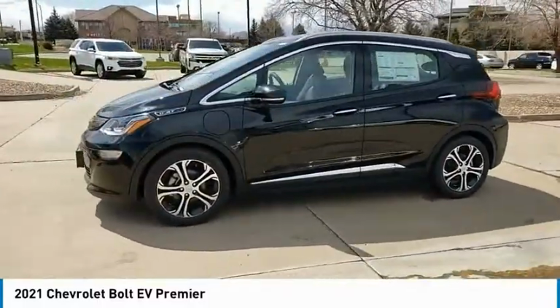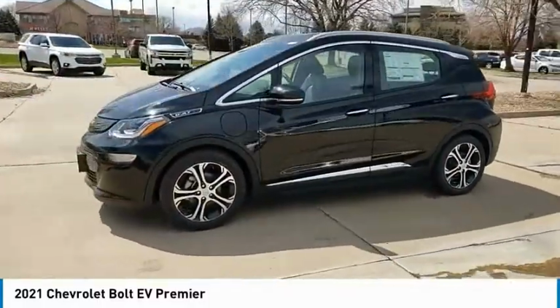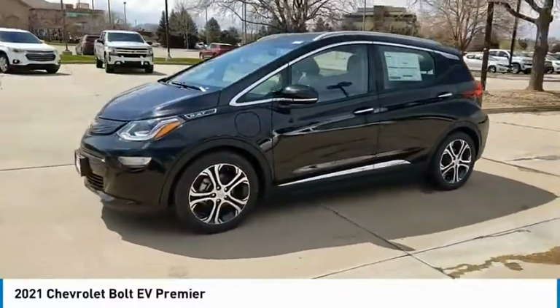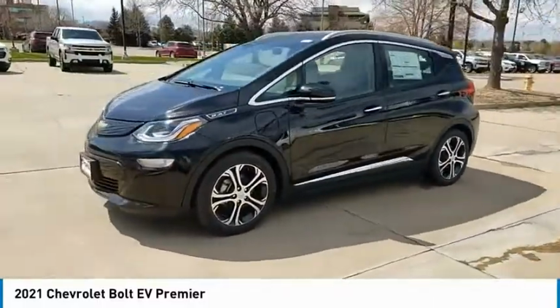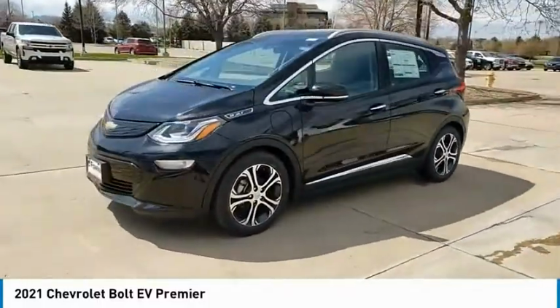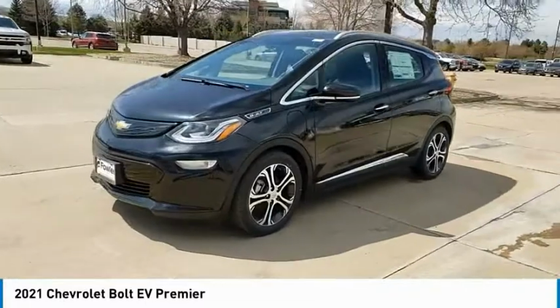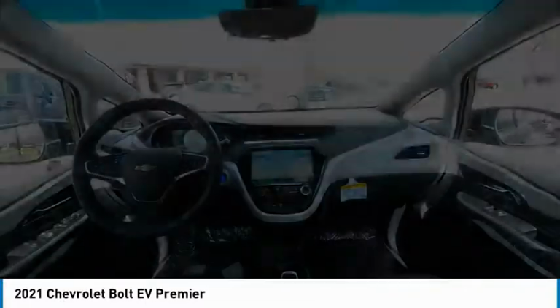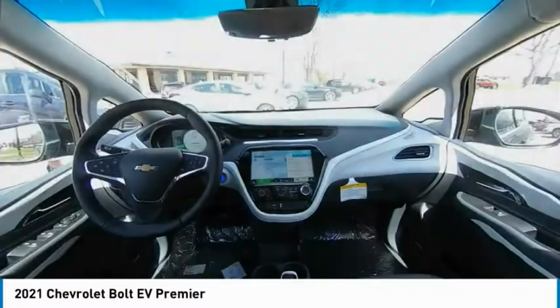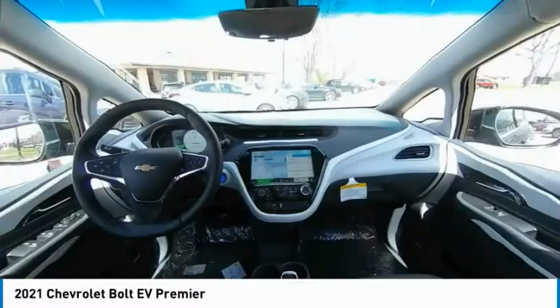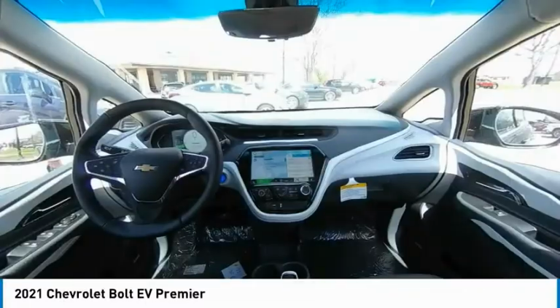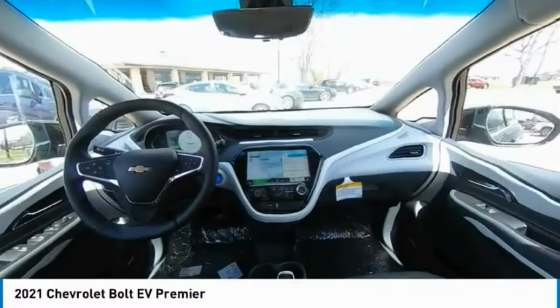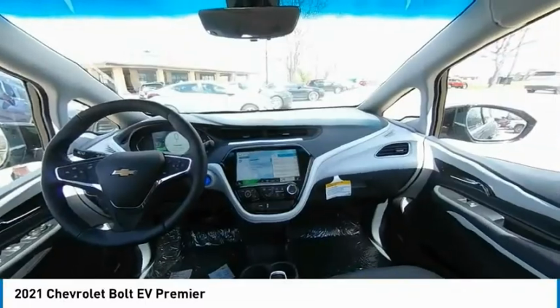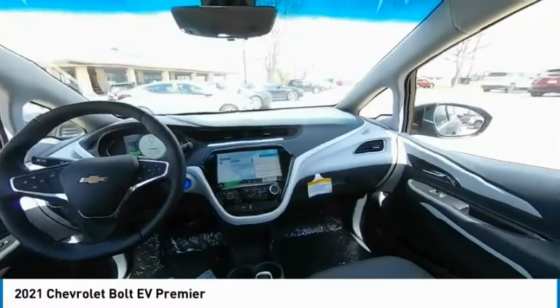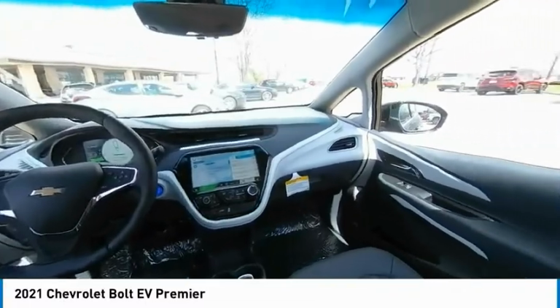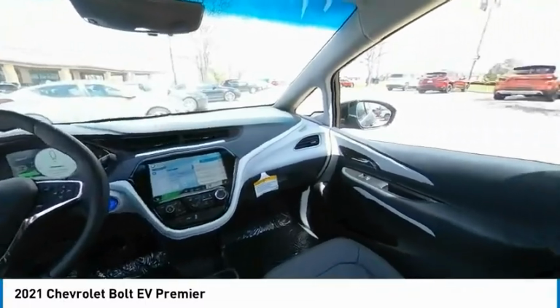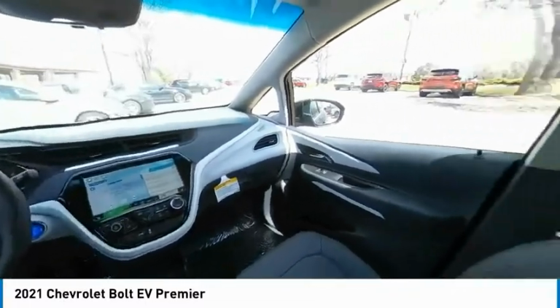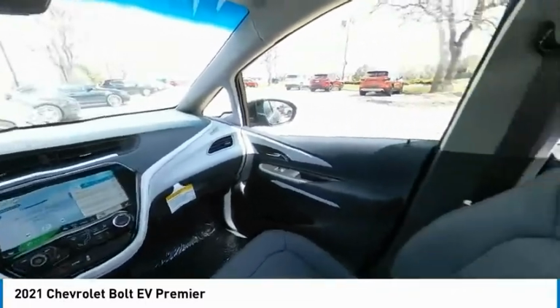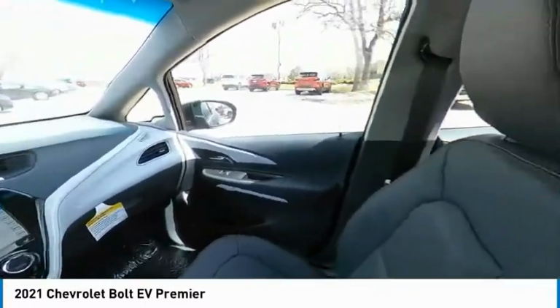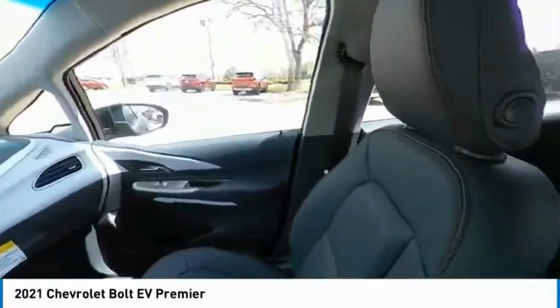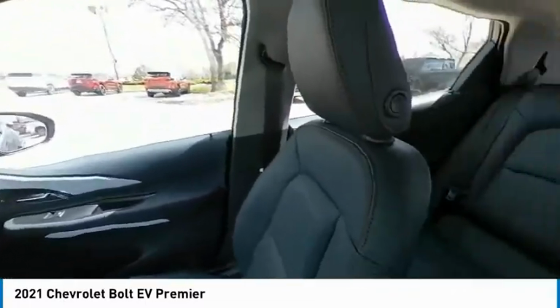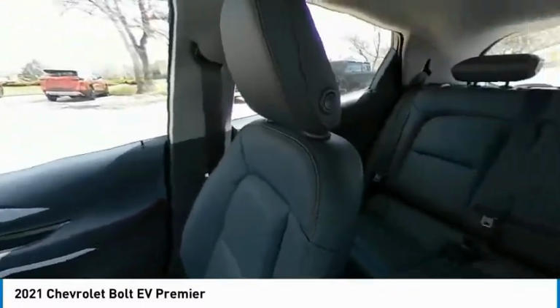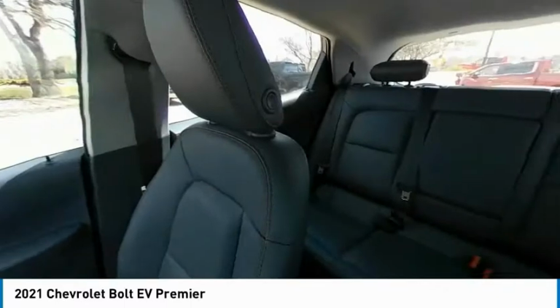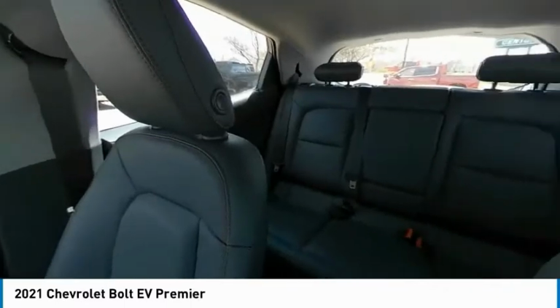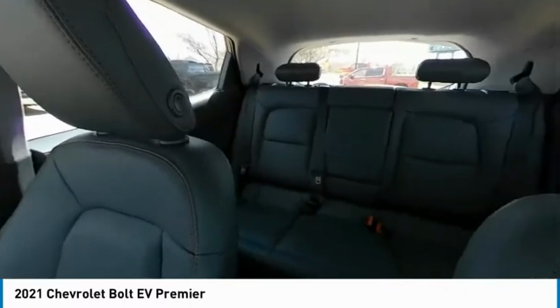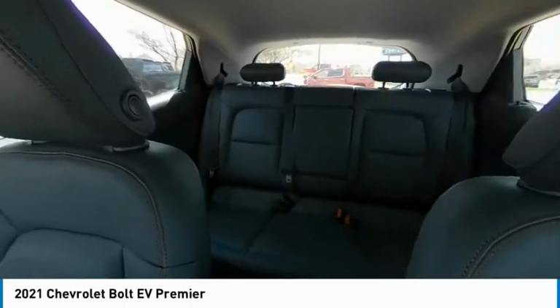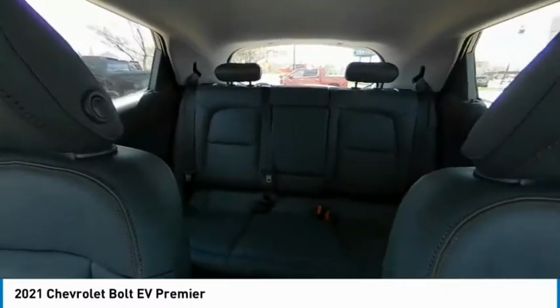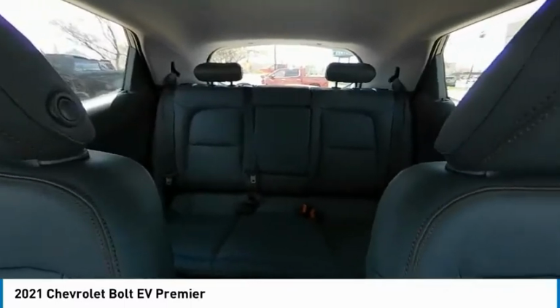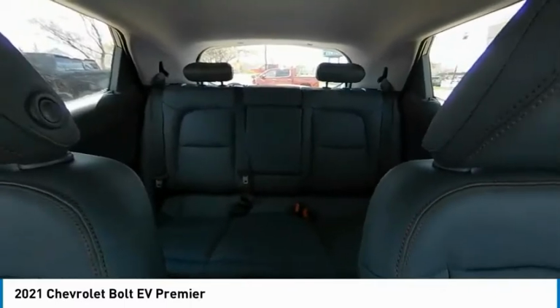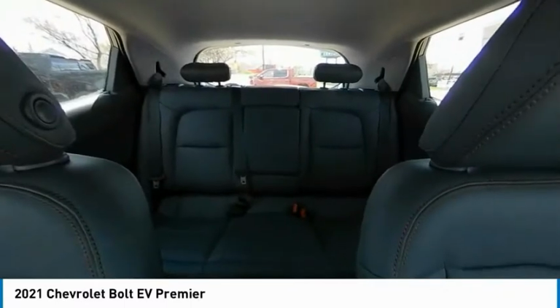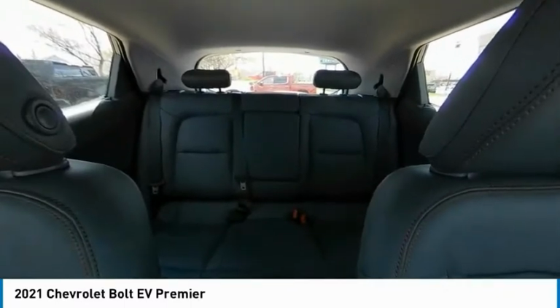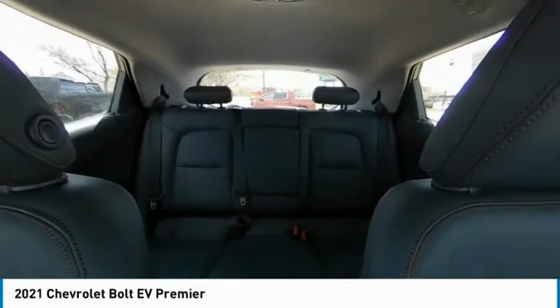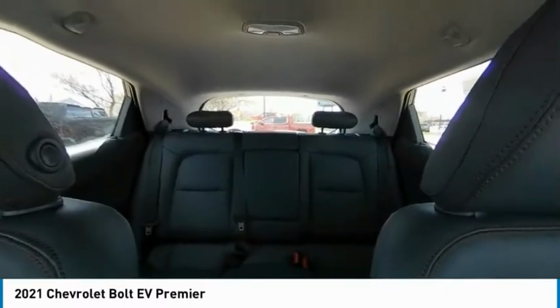This vehicle has less than 100 miles. Here are some of this vehicle's great options: electronic stability control, alloy wheels, brake assist, traction control.